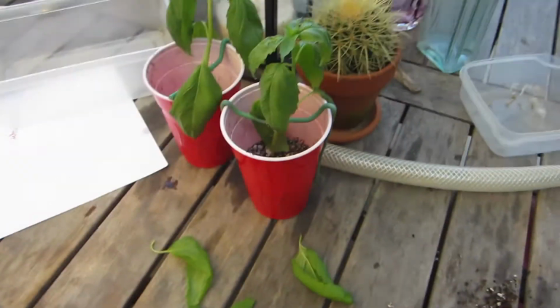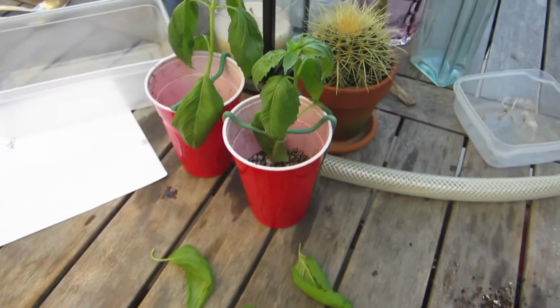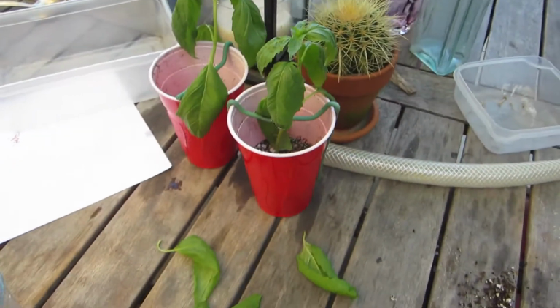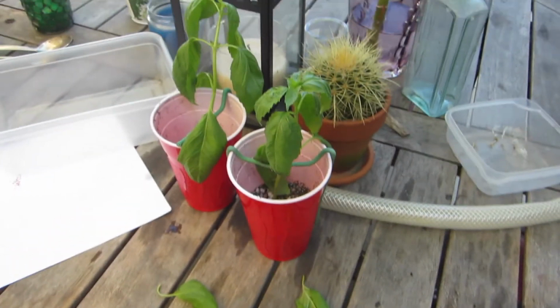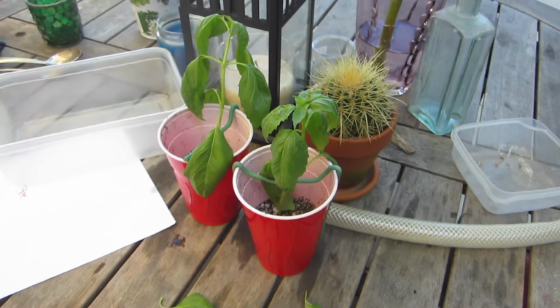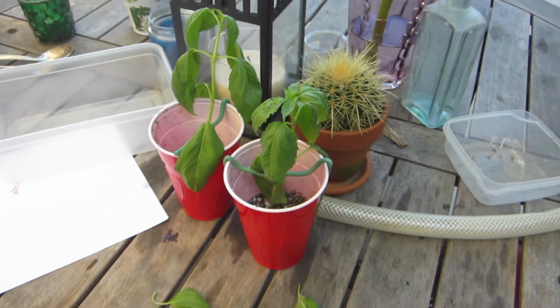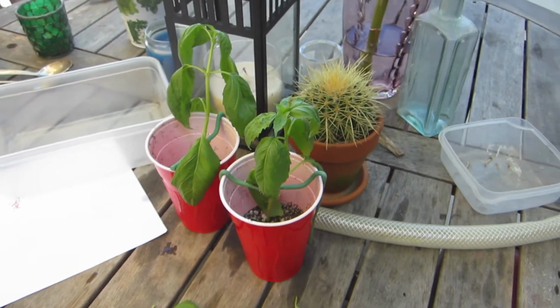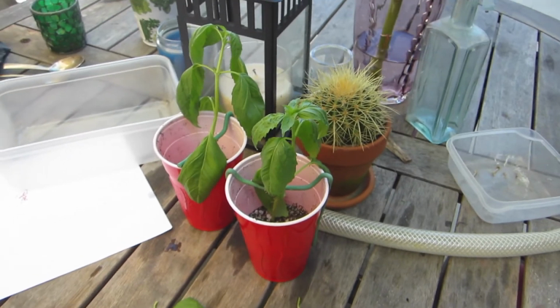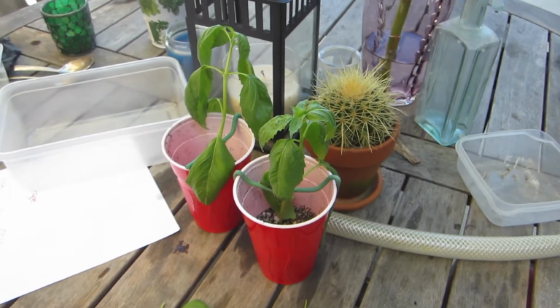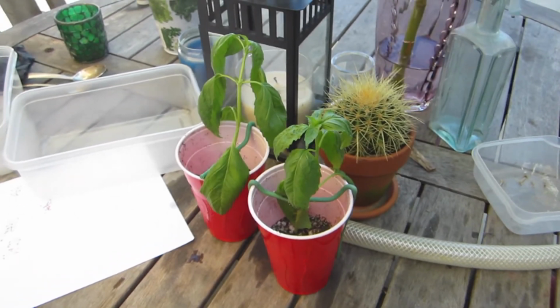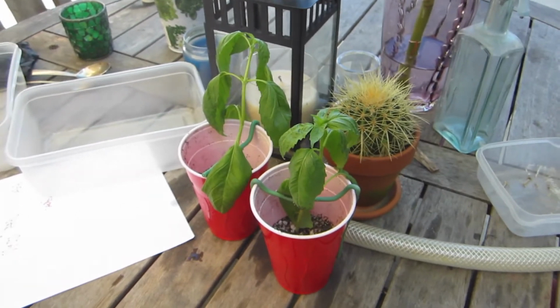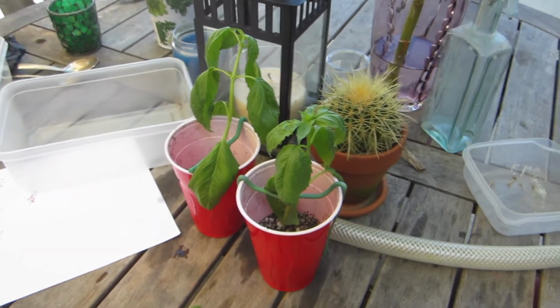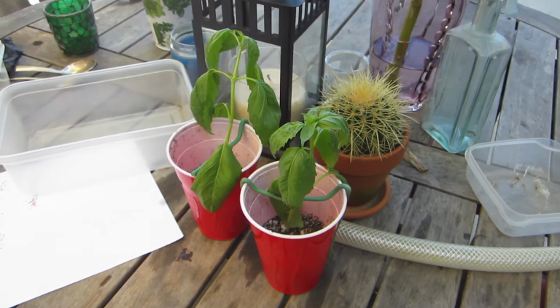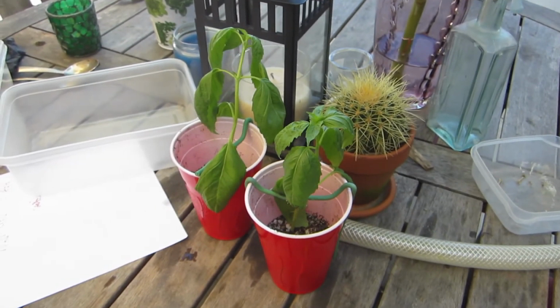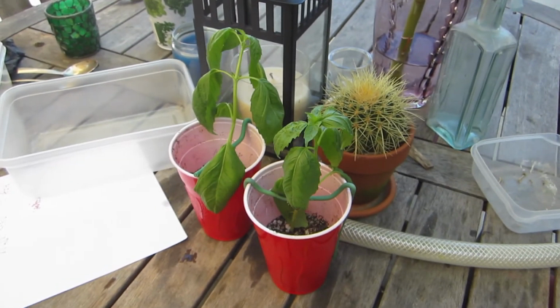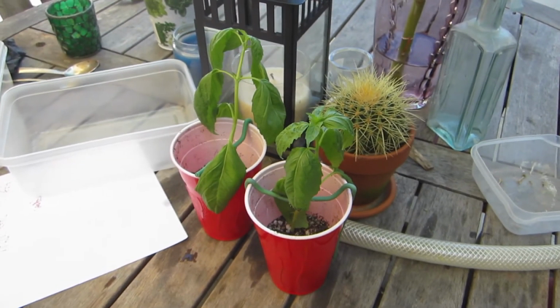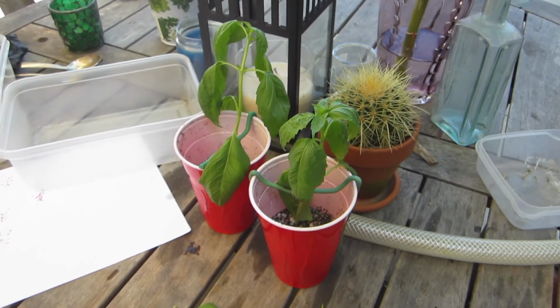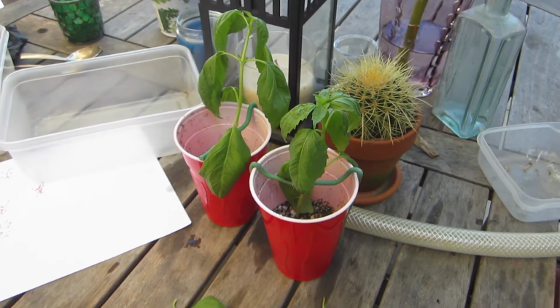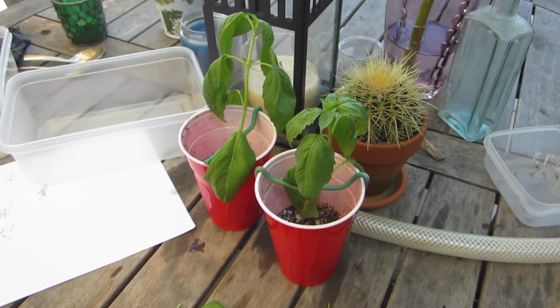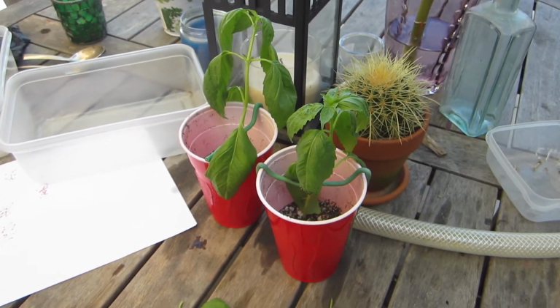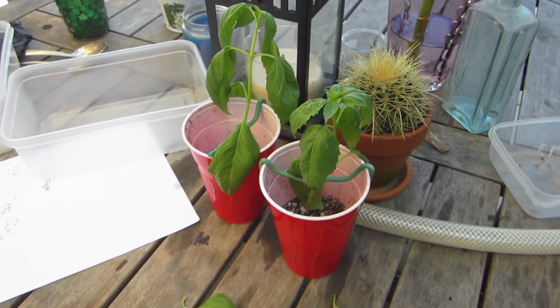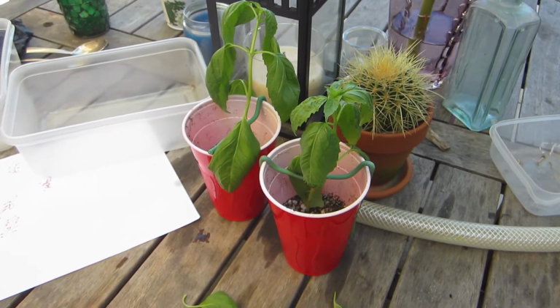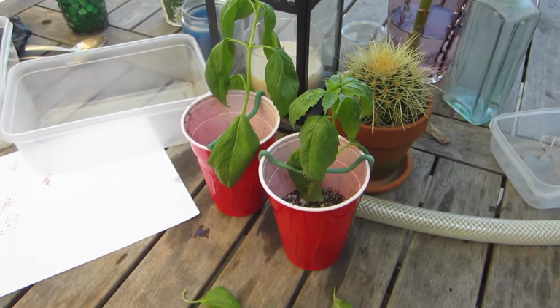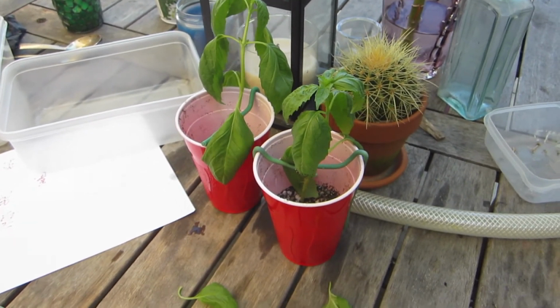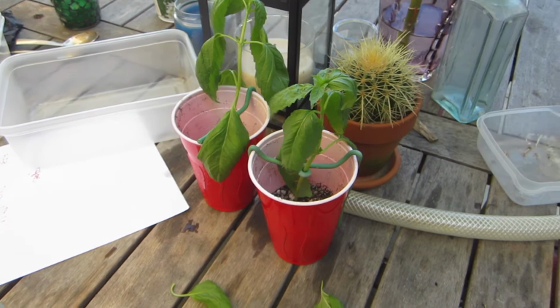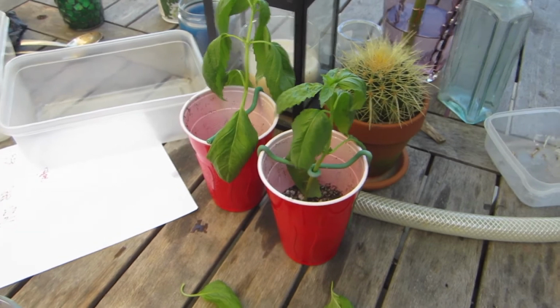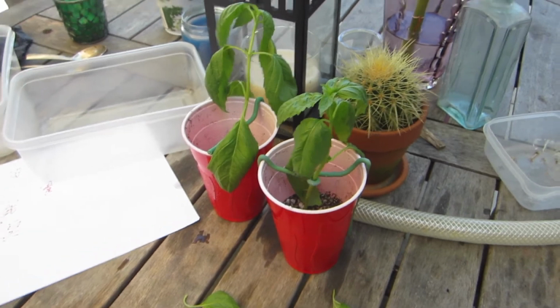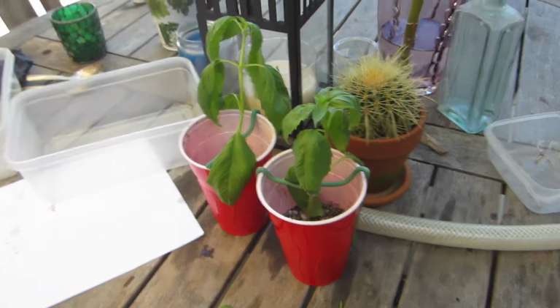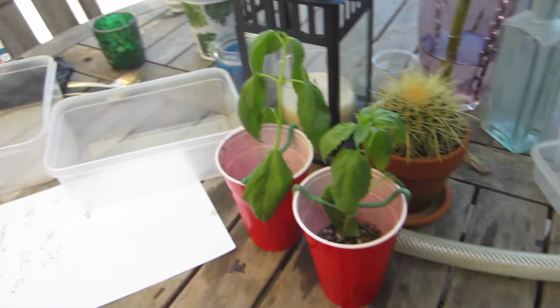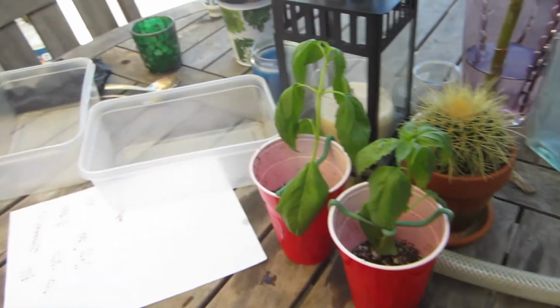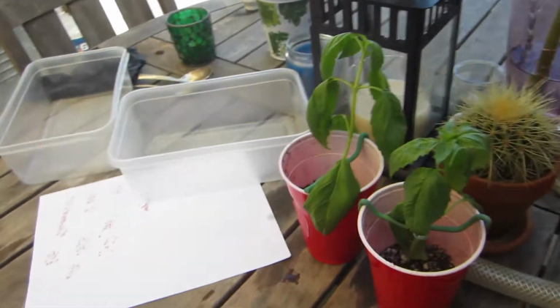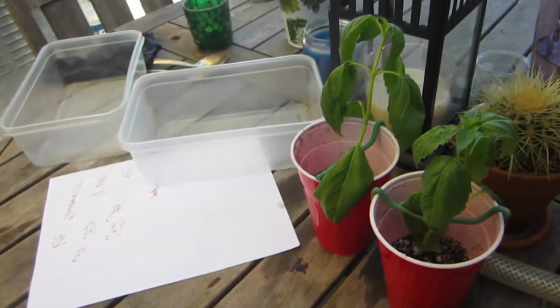We're just going to leave them like that and come back tomorrow. We're going to run off a little more water and add a little more soil.